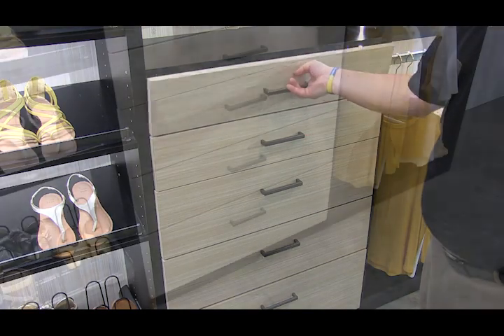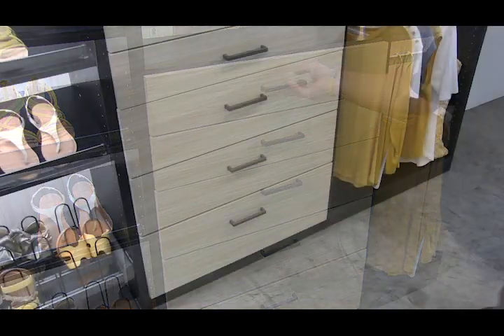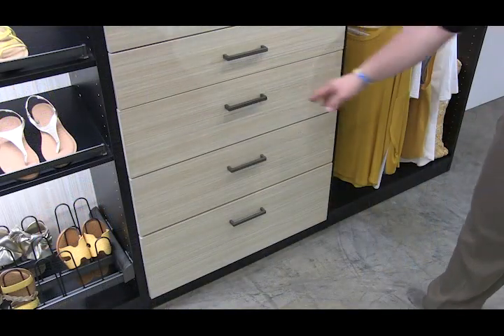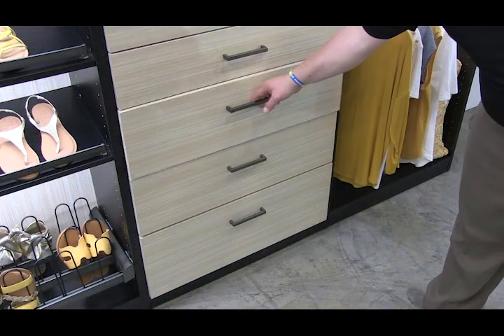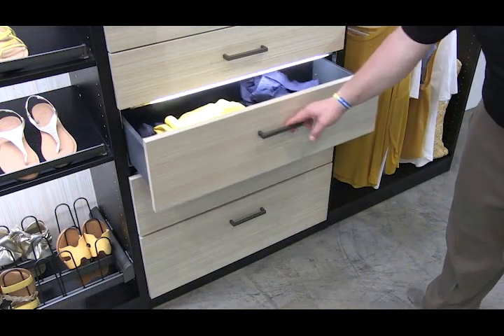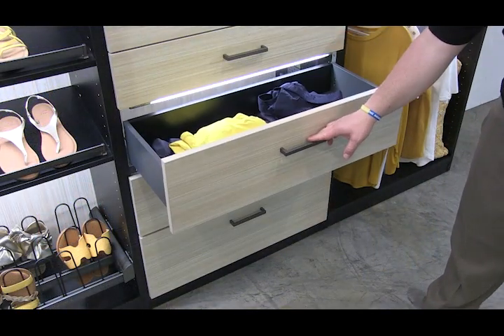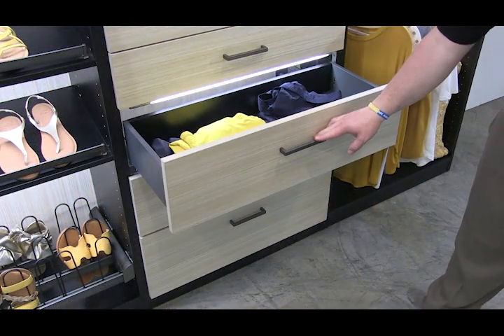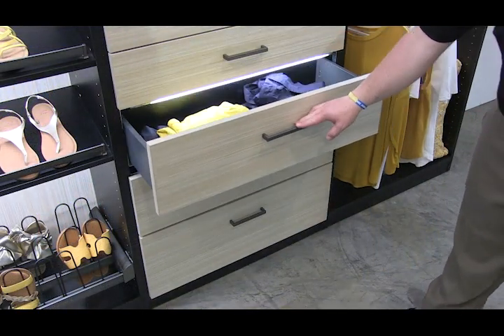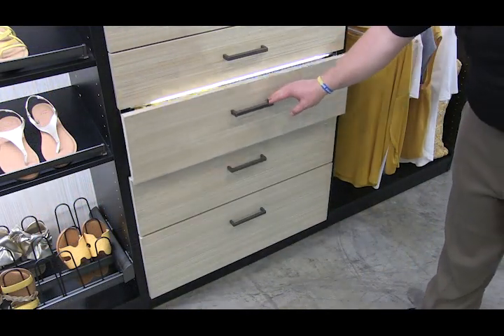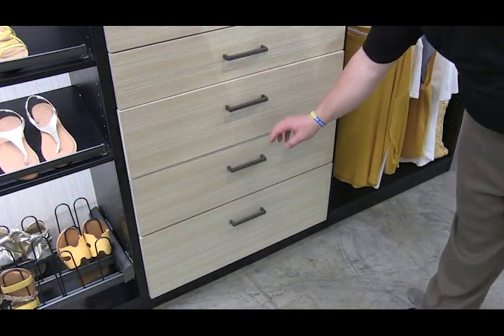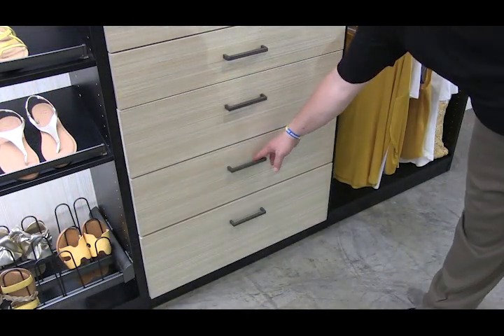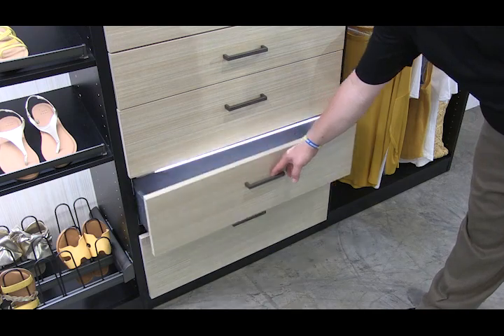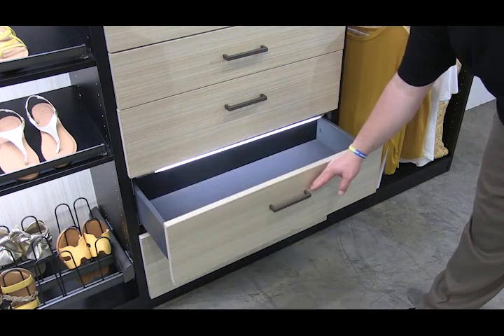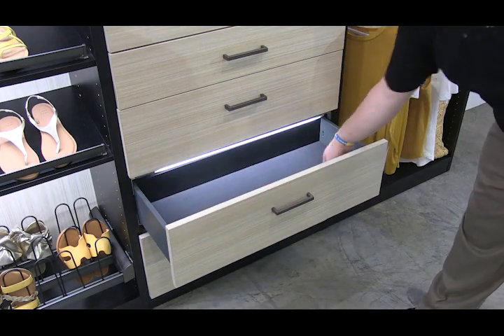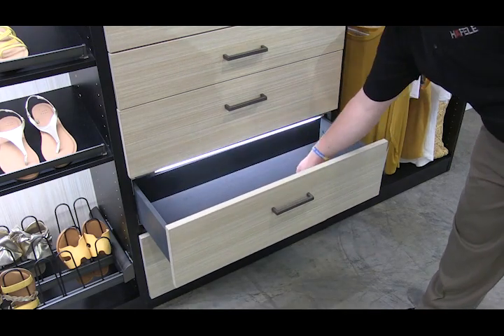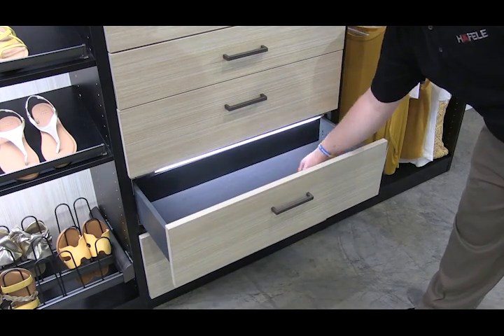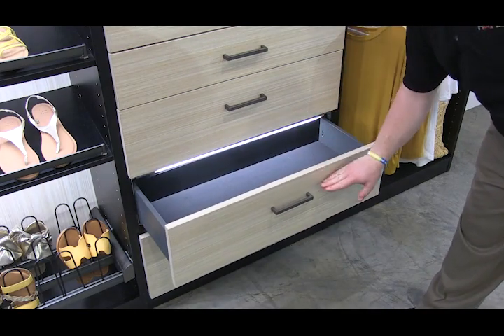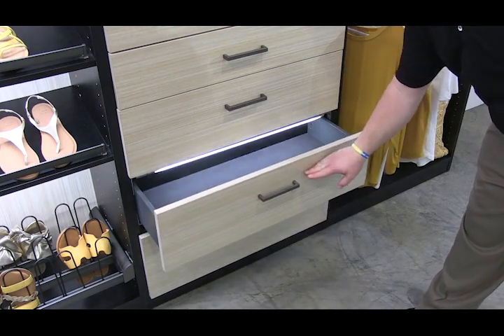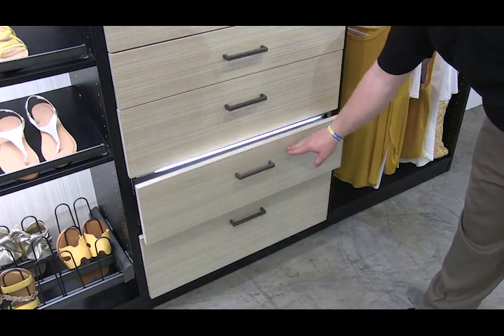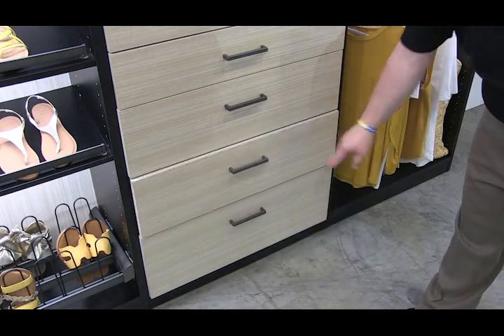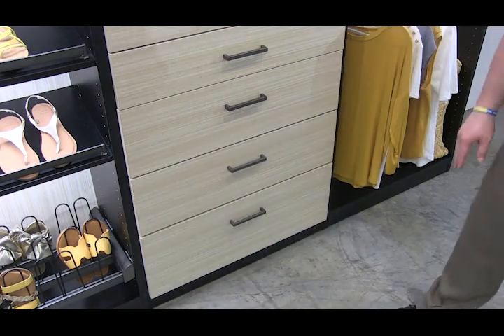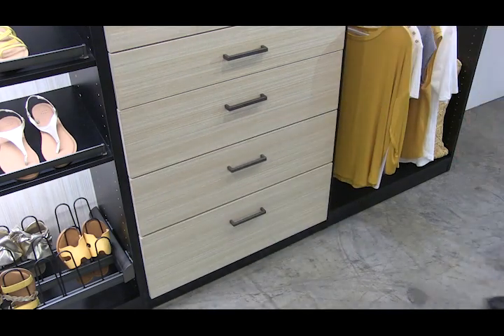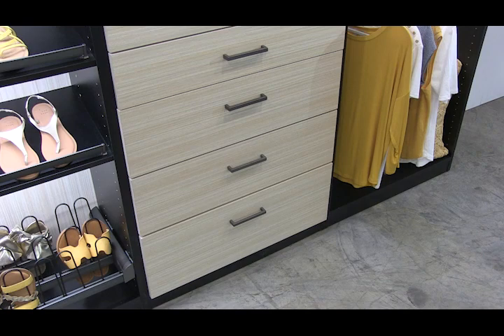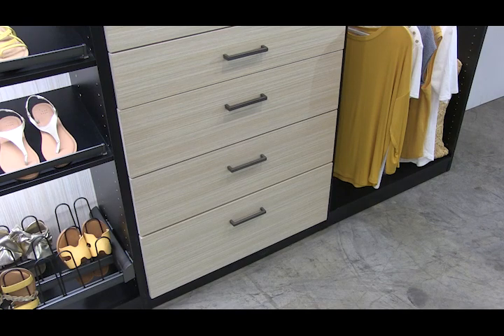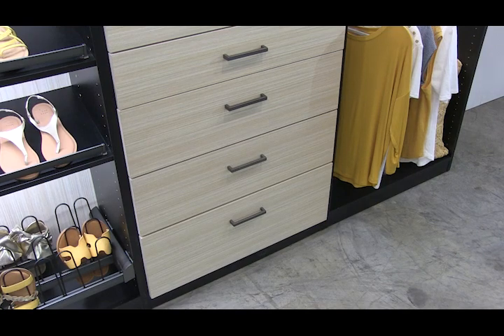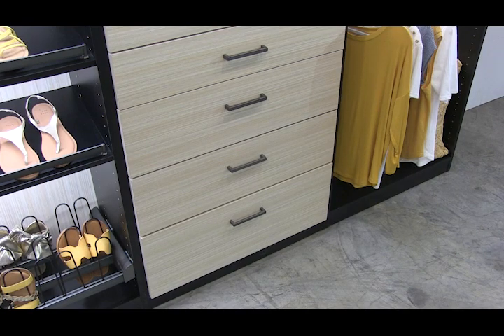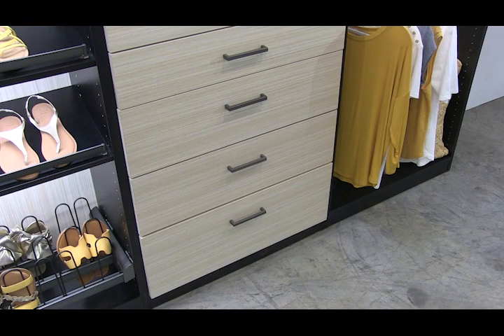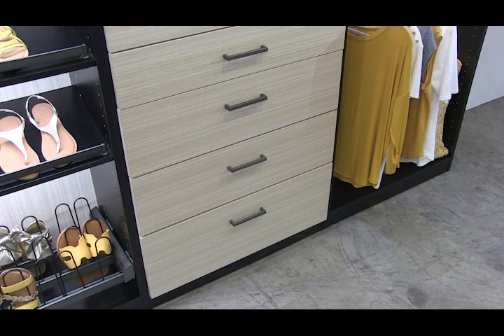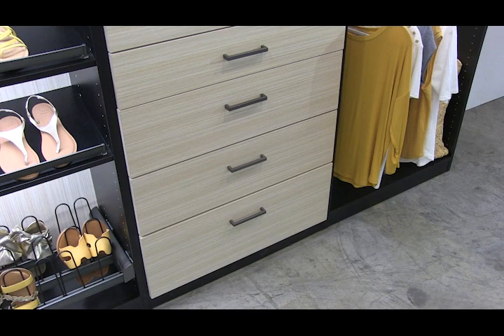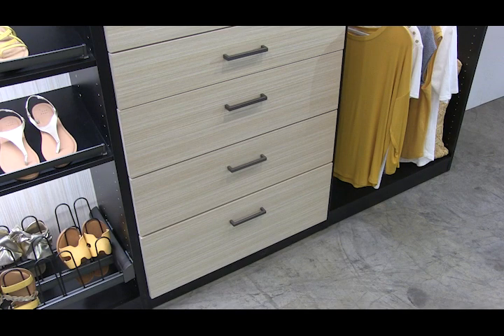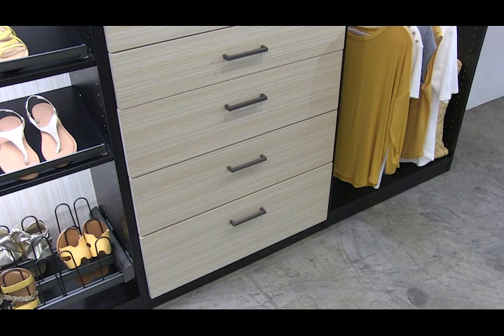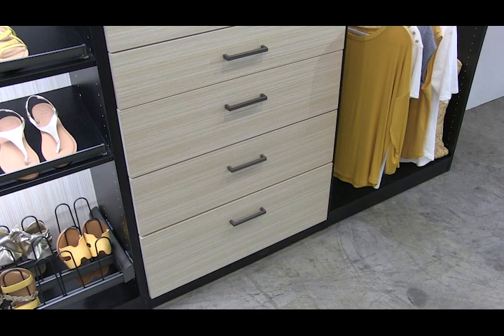All of the drawers in this closet have been built with Haefela's Matrix Box Slim A thin wall drawer system. Inside are our flock mats, which are a smart way to add texture and style to any drawer bottom.